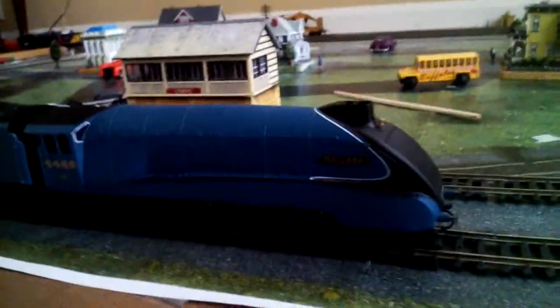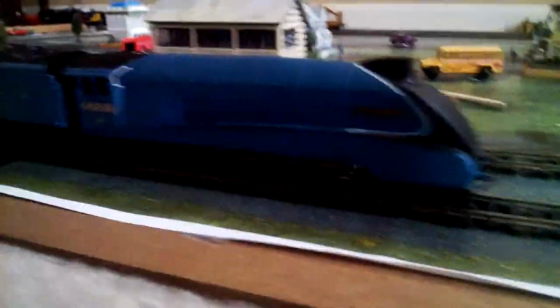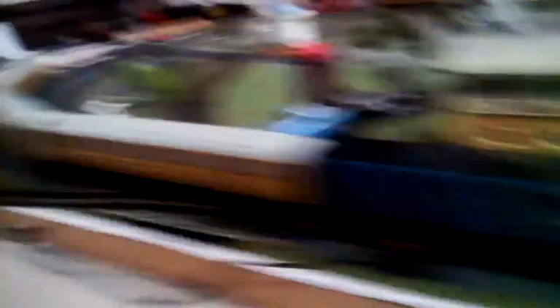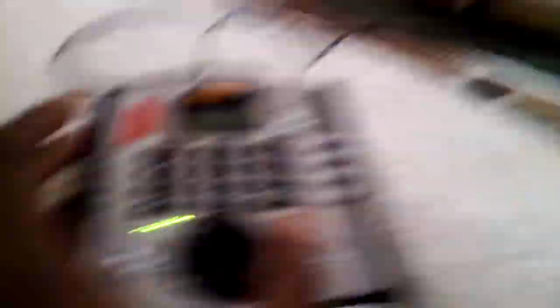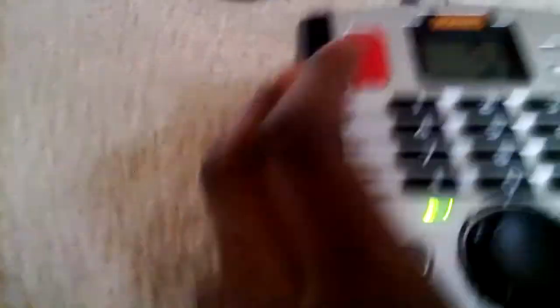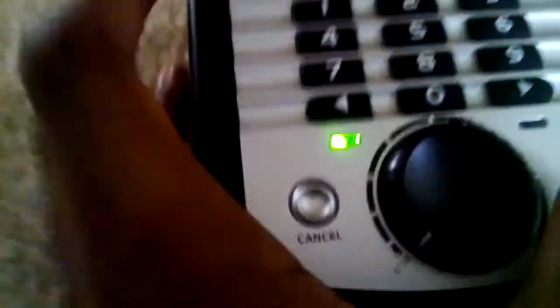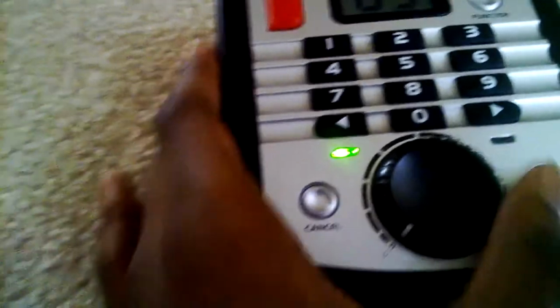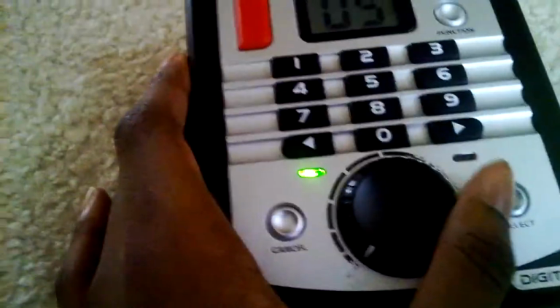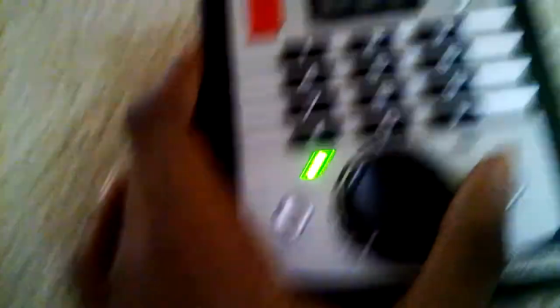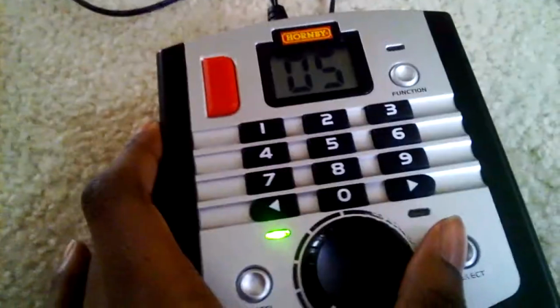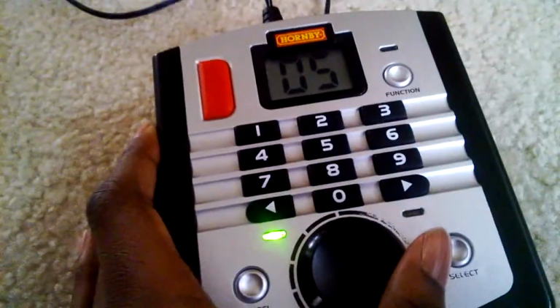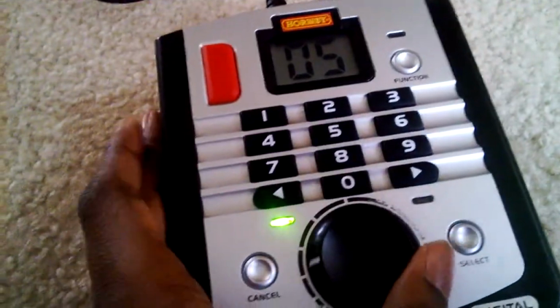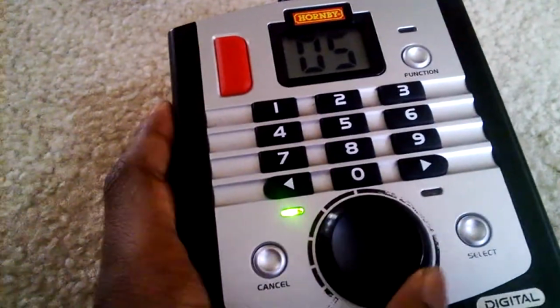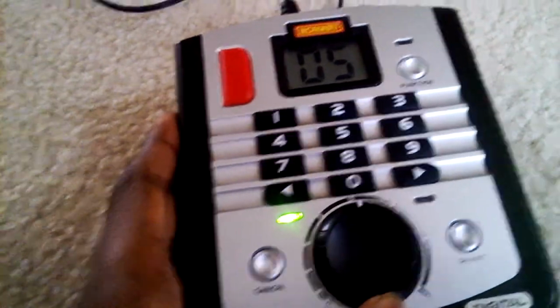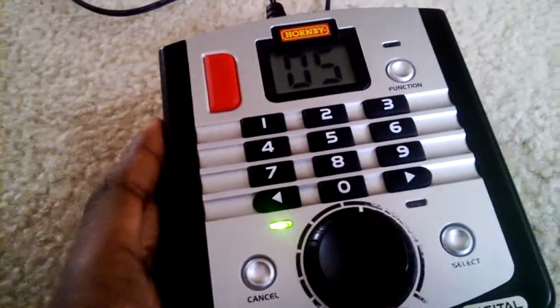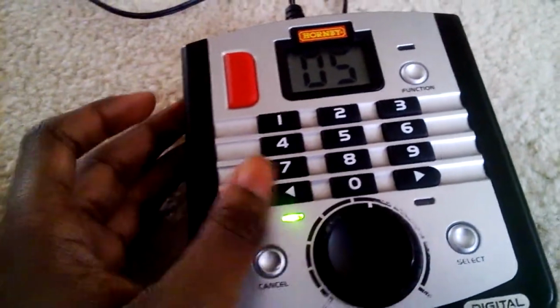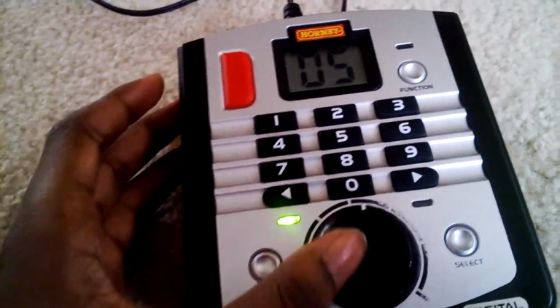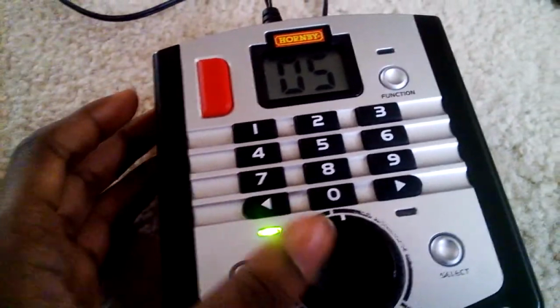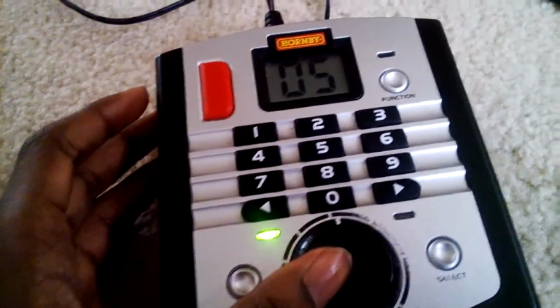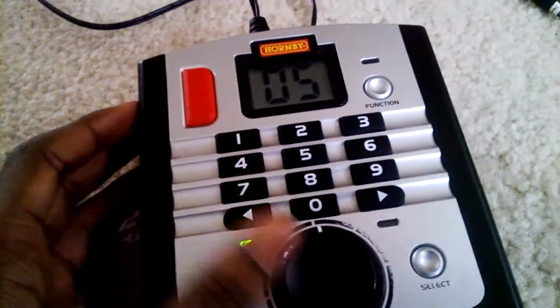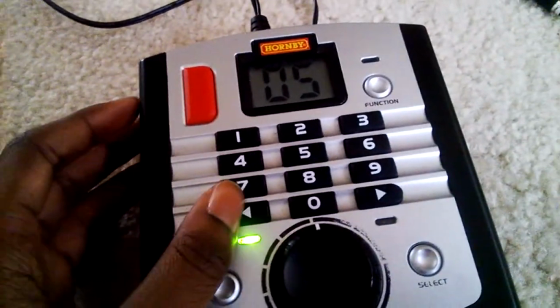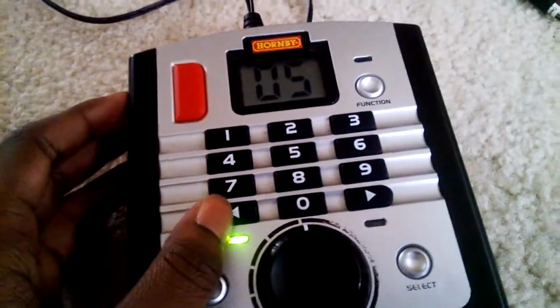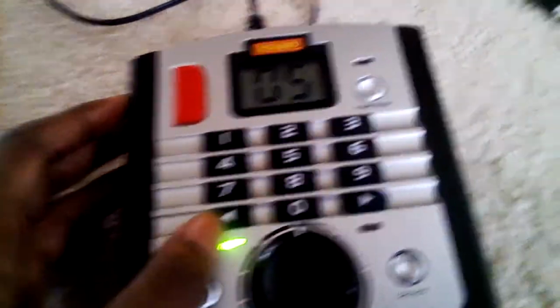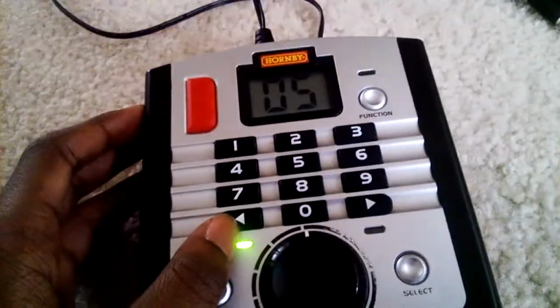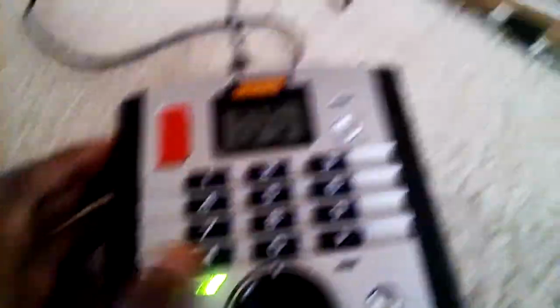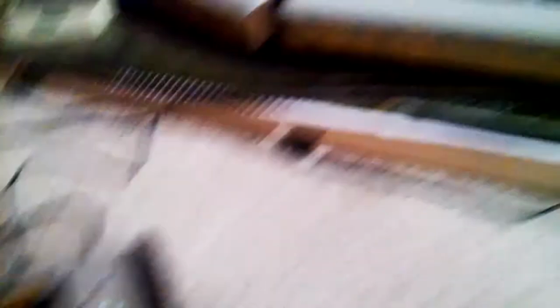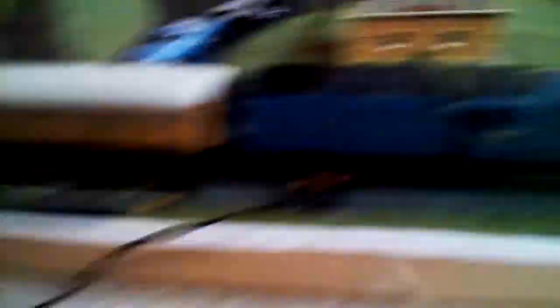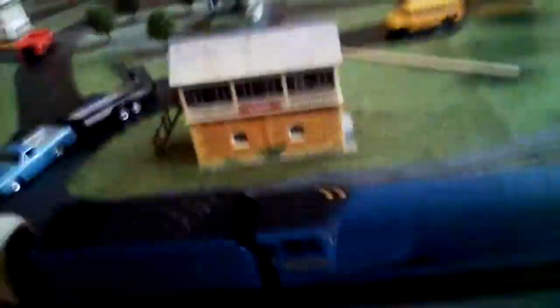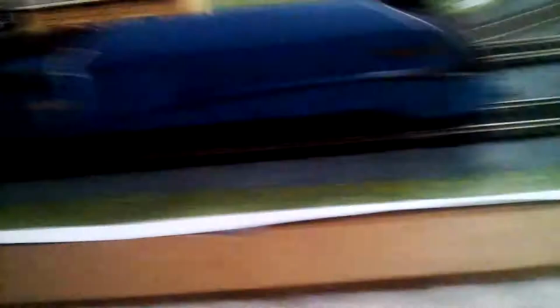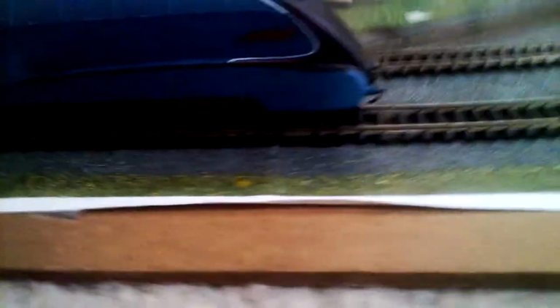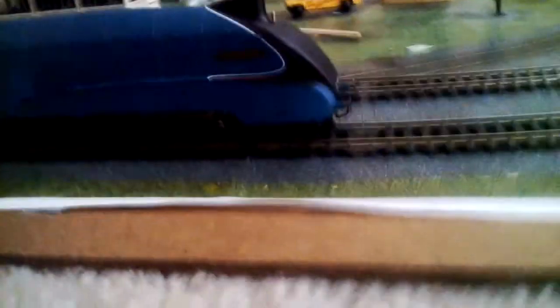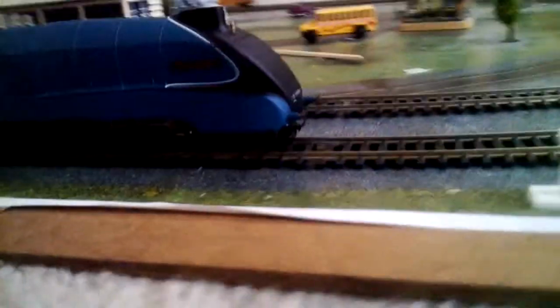Let me just start up the power. It's number five on my controller because I DCC fitted it. And away it goes.